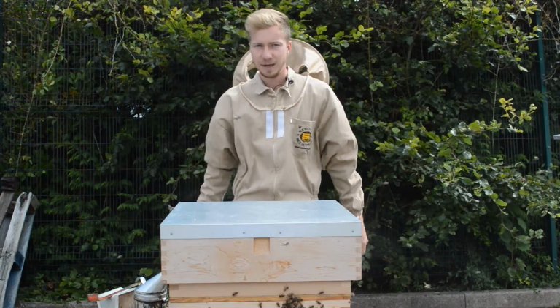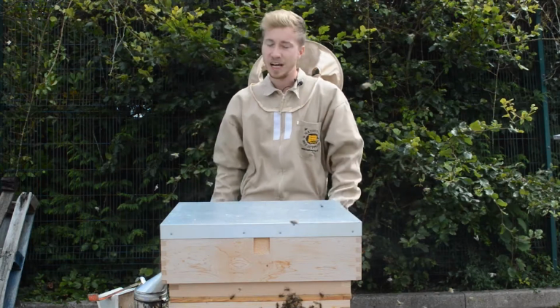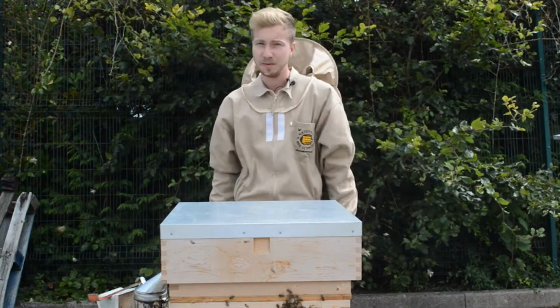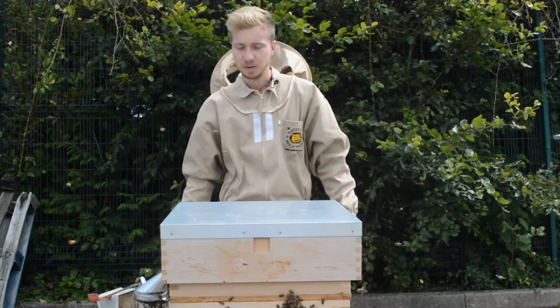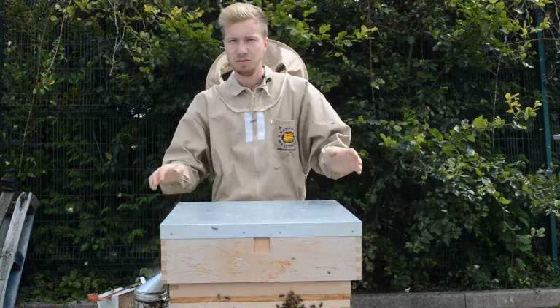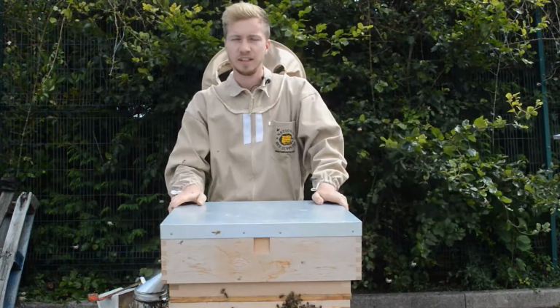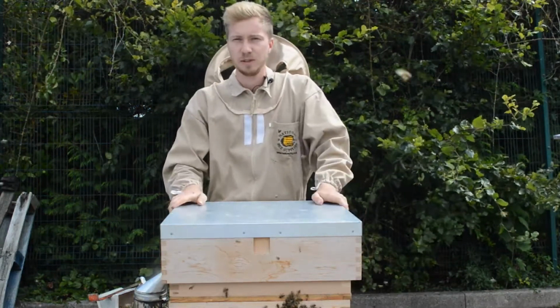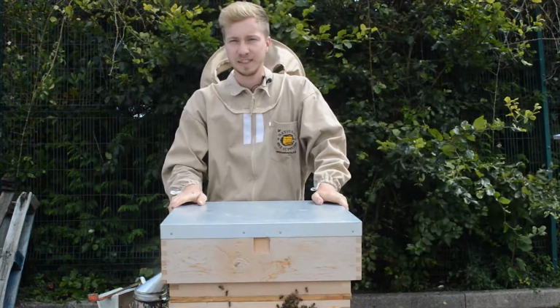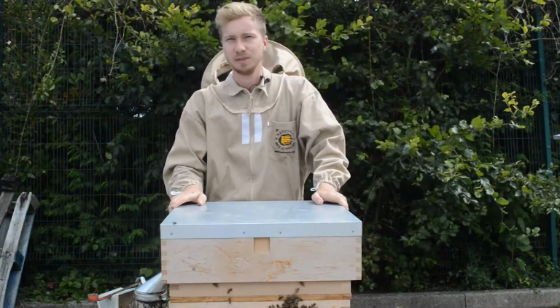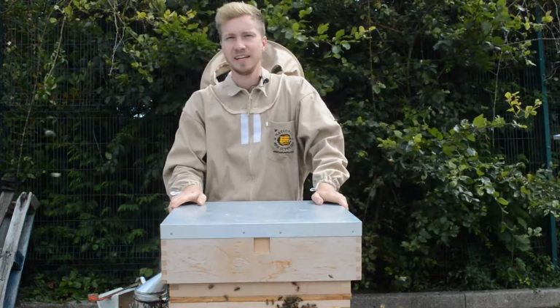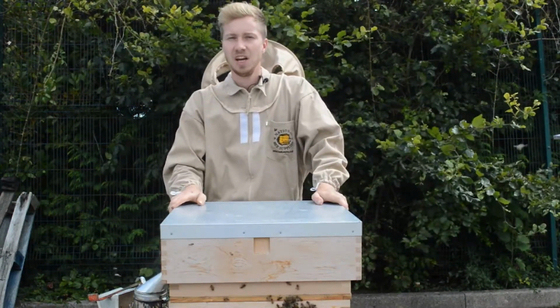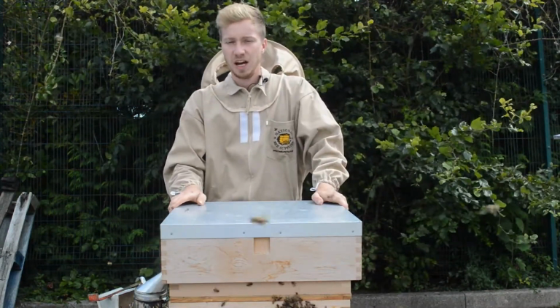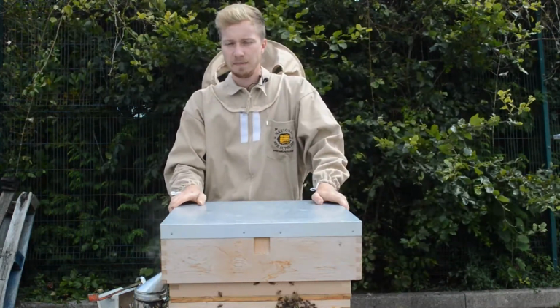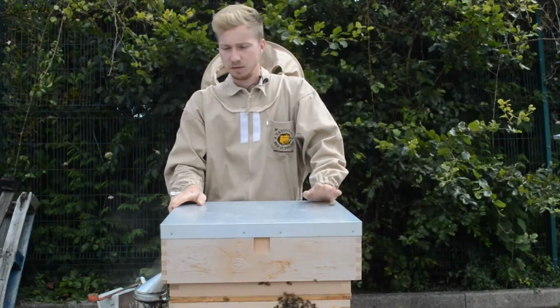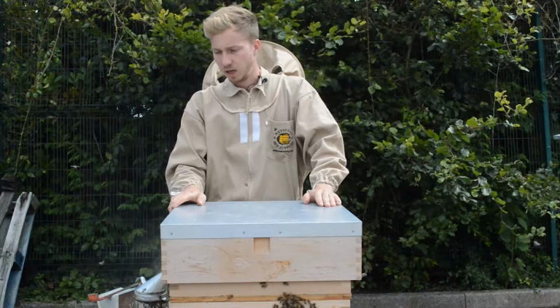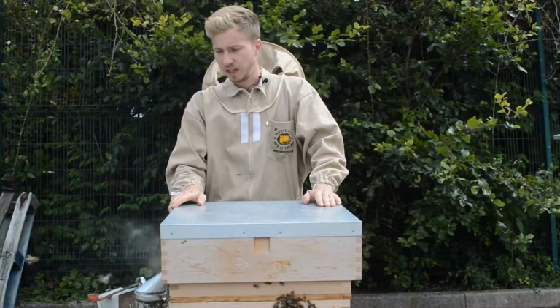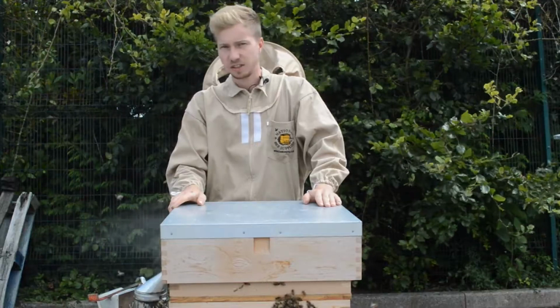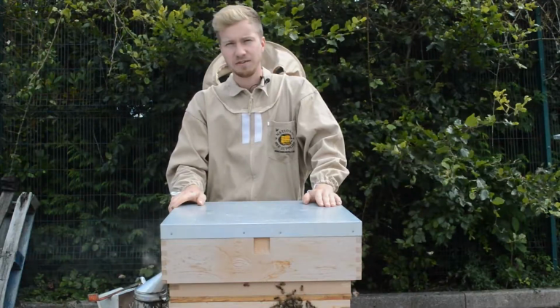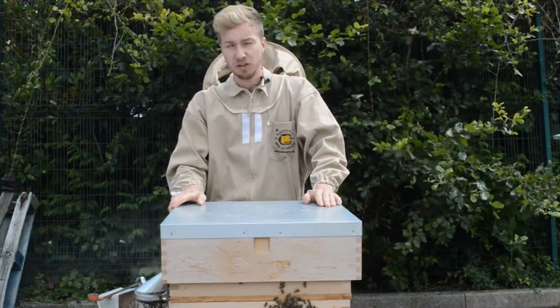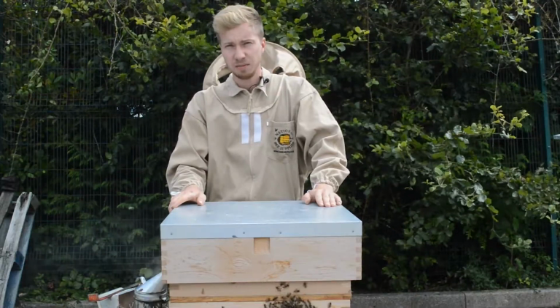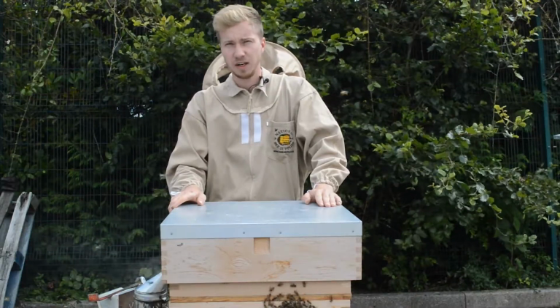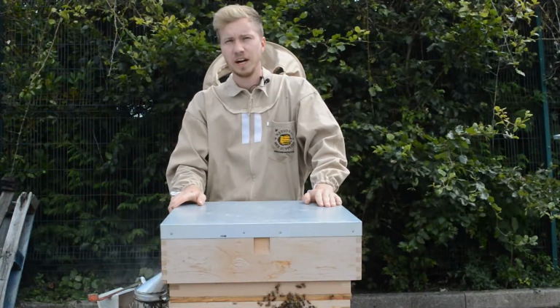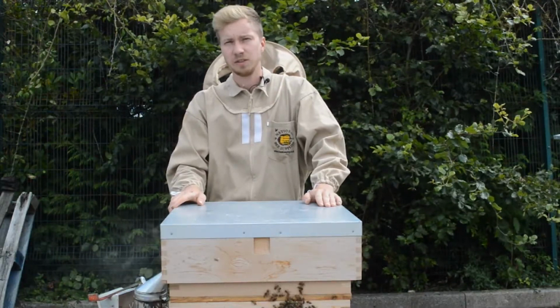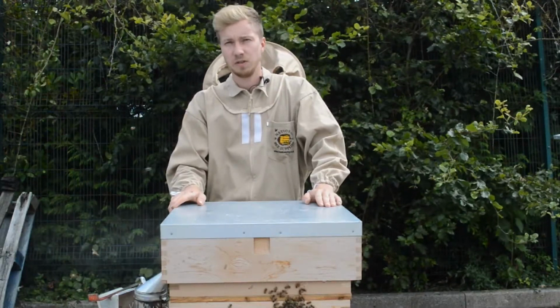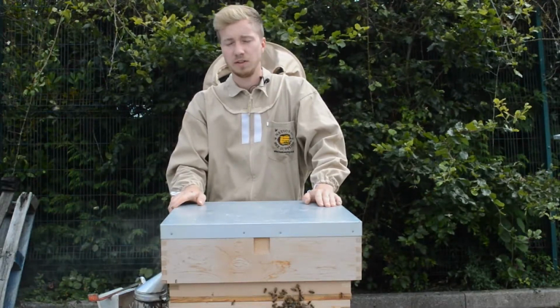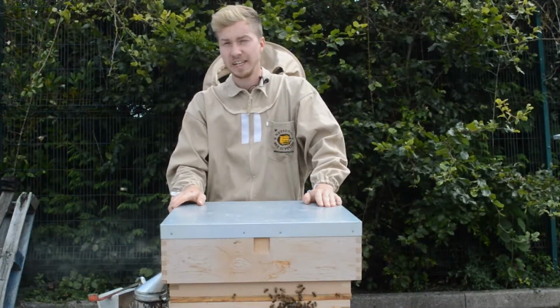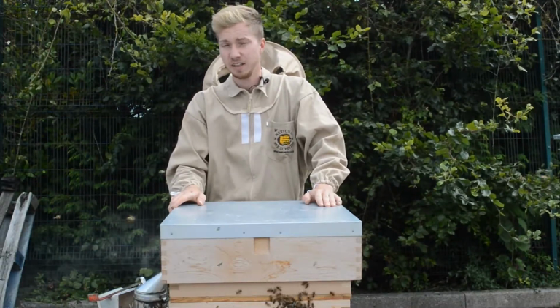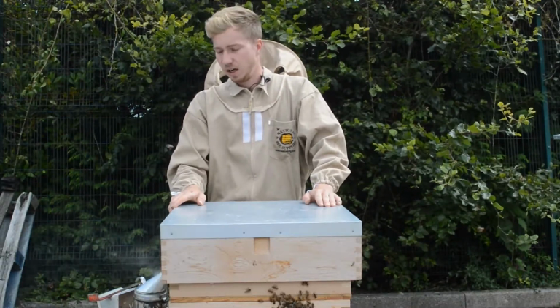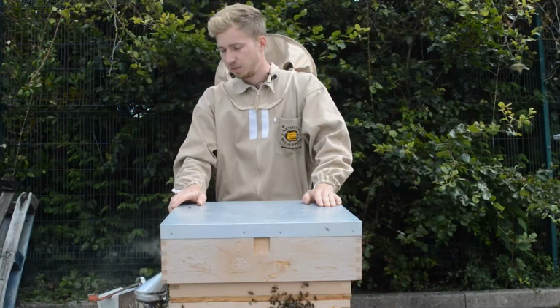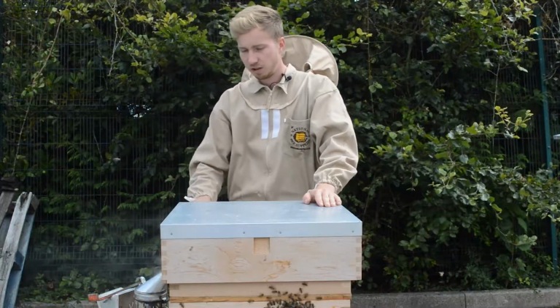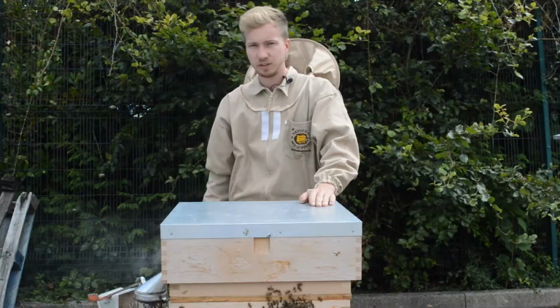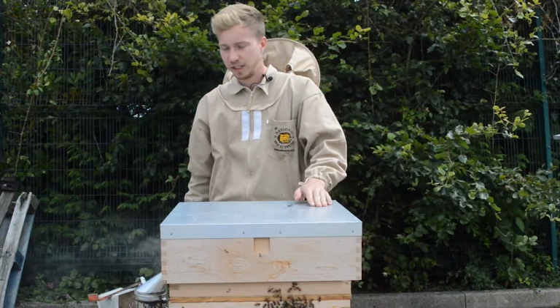Hello, my name is Kasper. We are at National Bee Suppliers today. We've got a hive here which I started feeding already, but I haven't treated for varroa yet, so we're going to do that today.